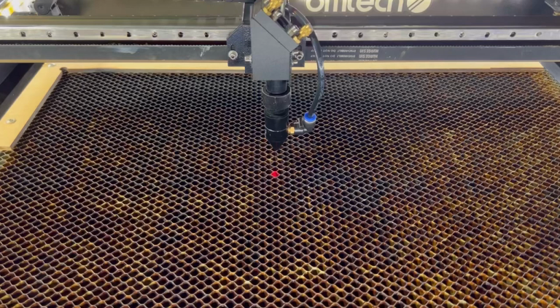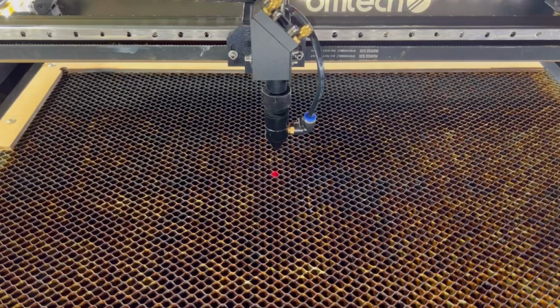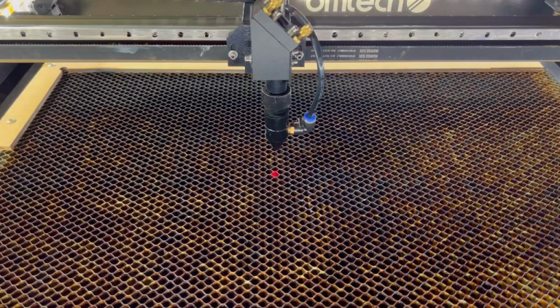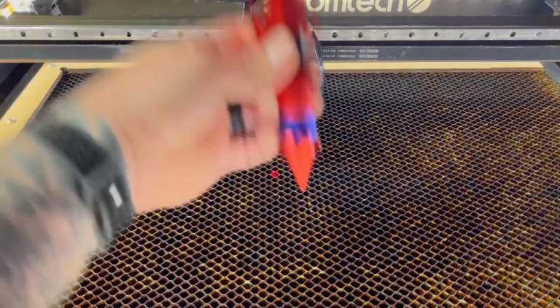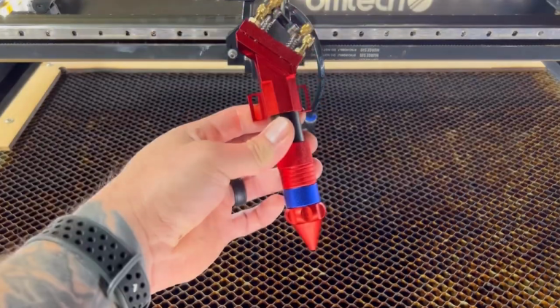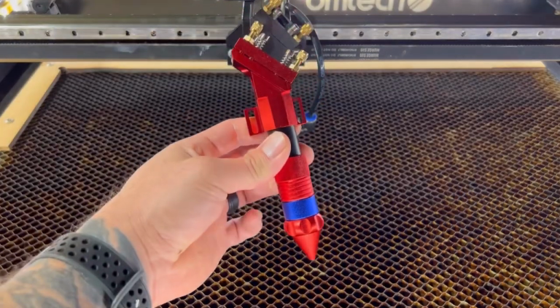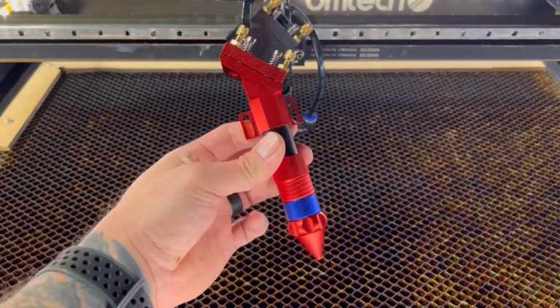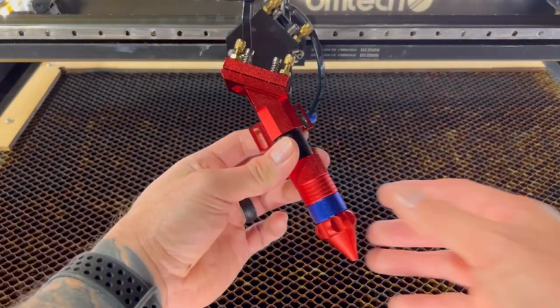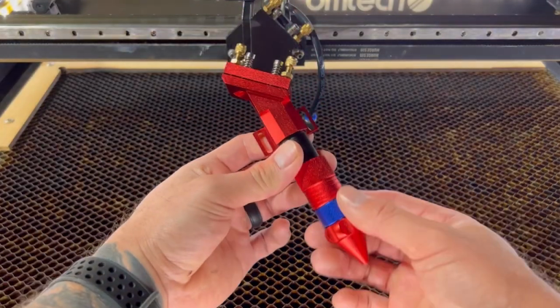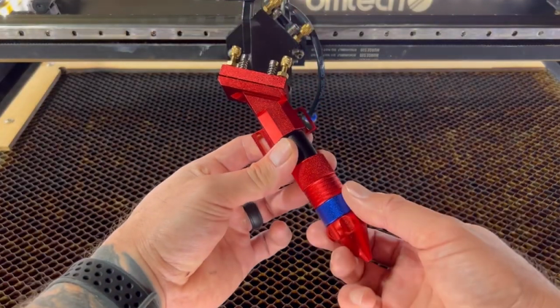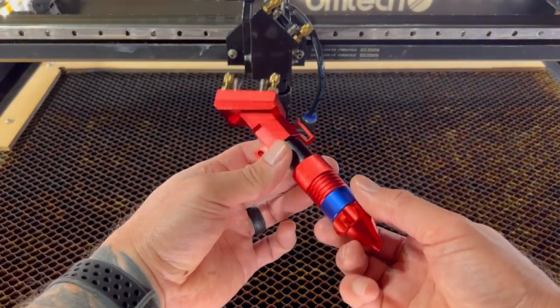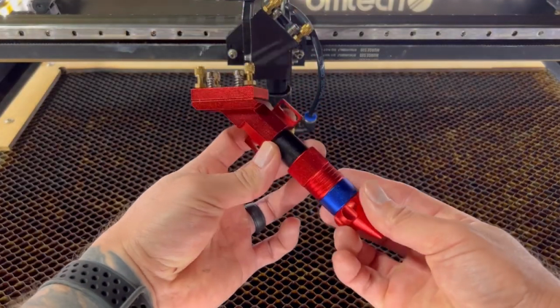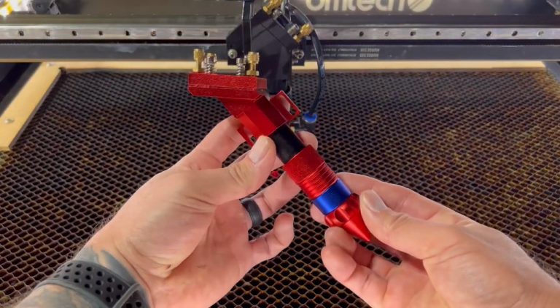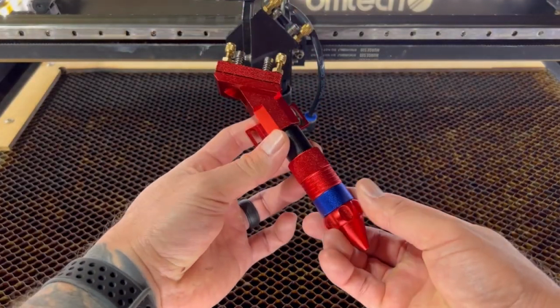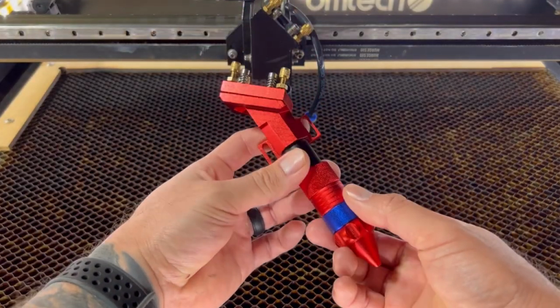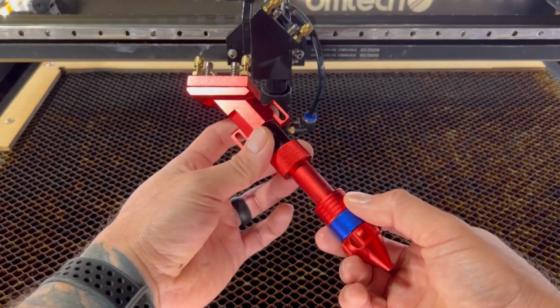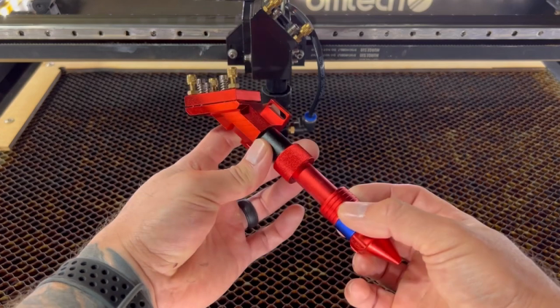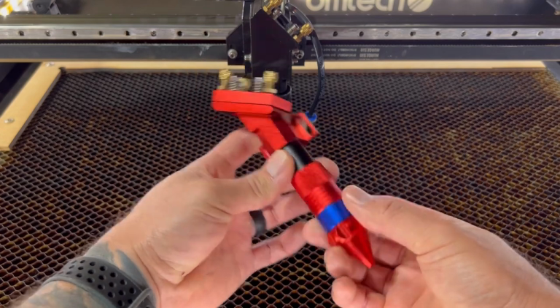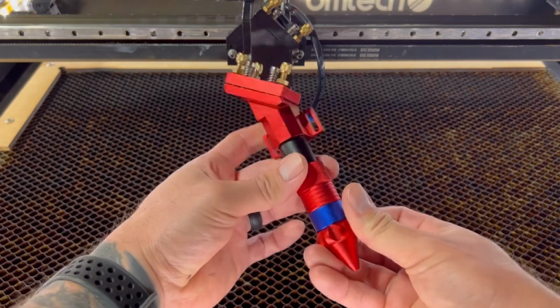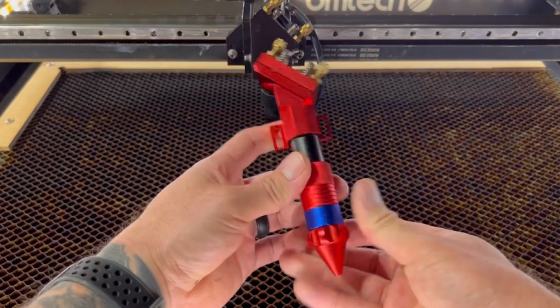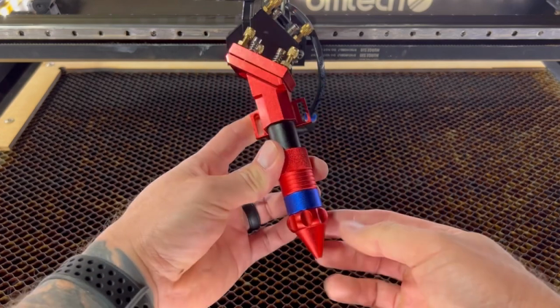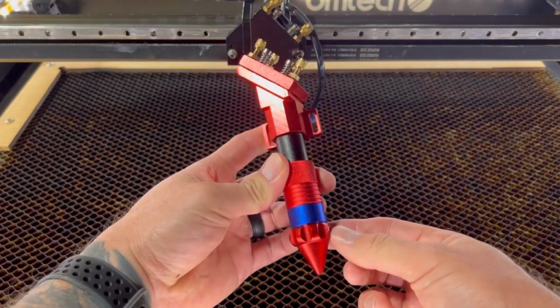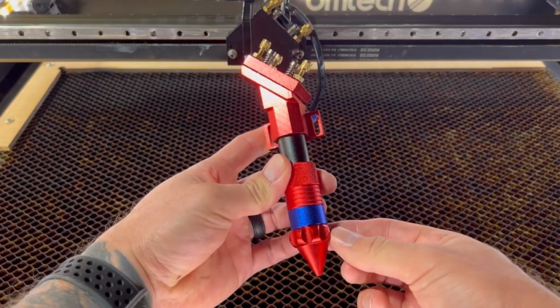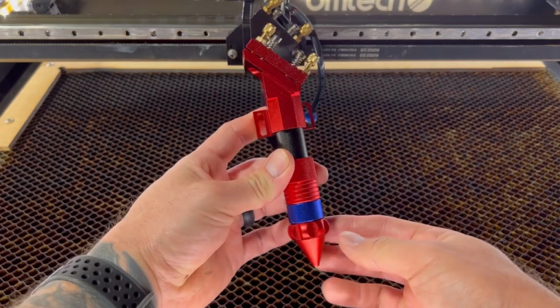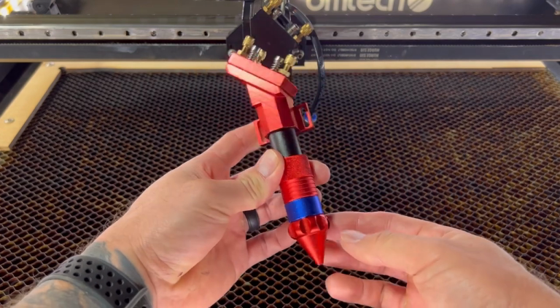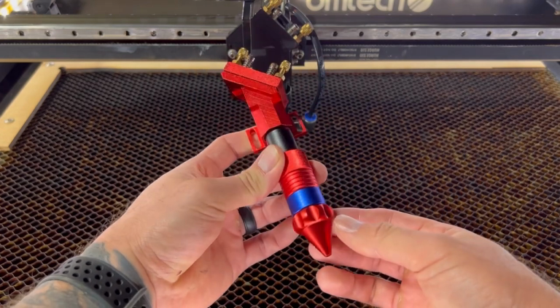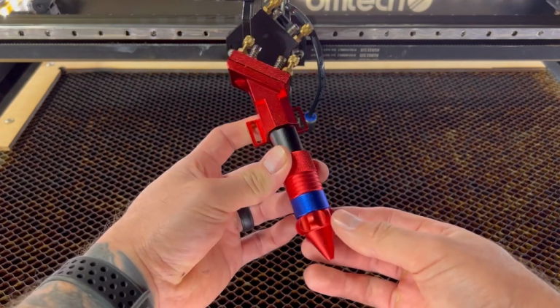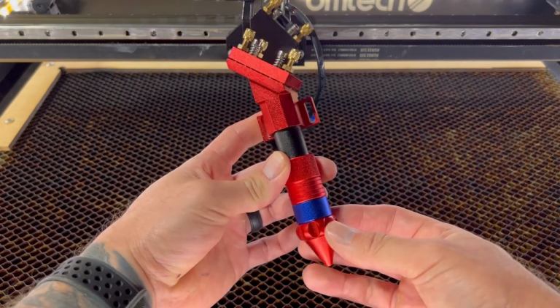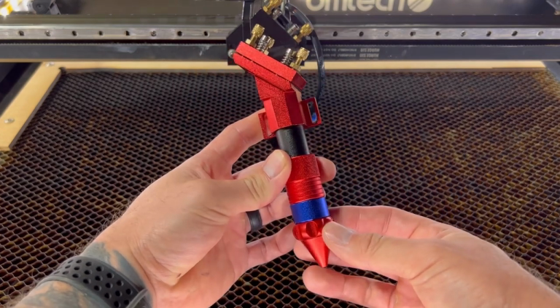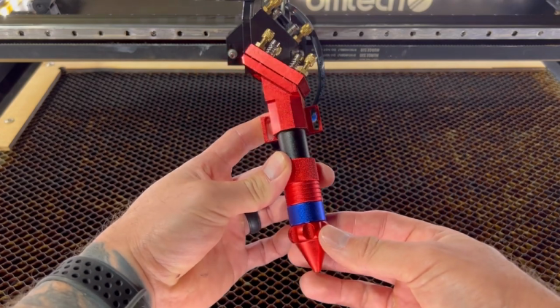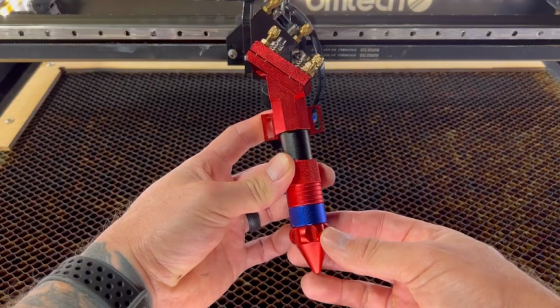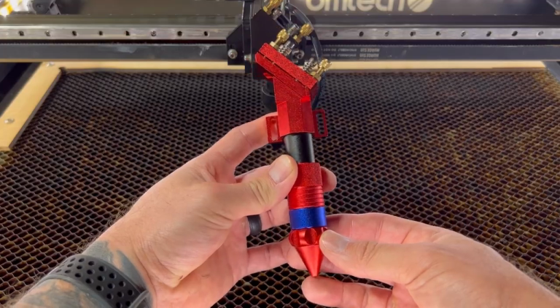Today we're talking about this laser nozzle, where to find the lens, the versatility of this laser nozzle, and how to clean the lens assembly itself. So let's go ahead and get started.